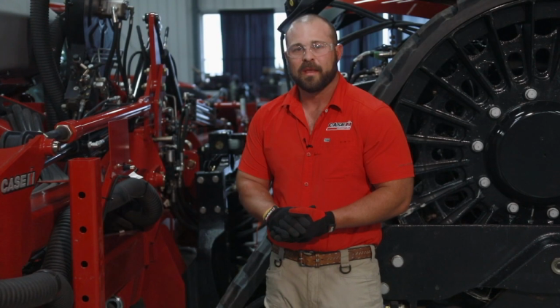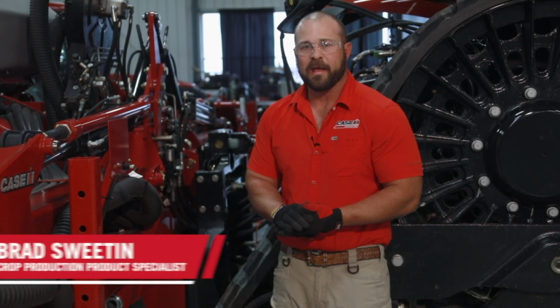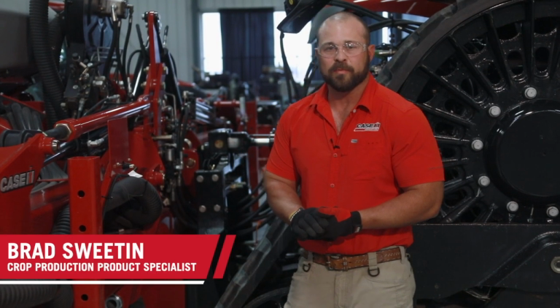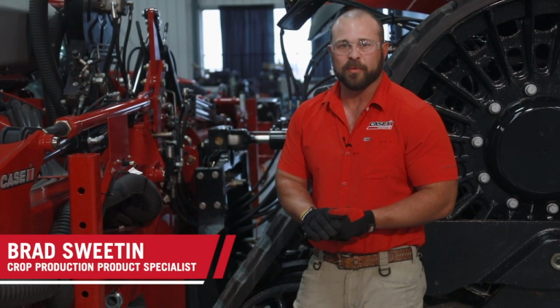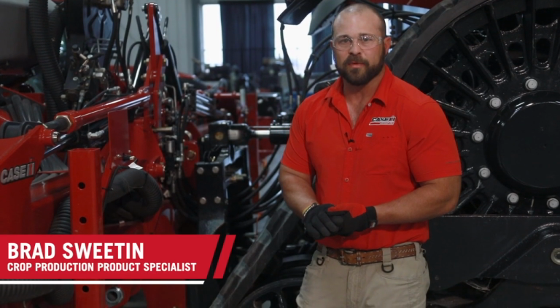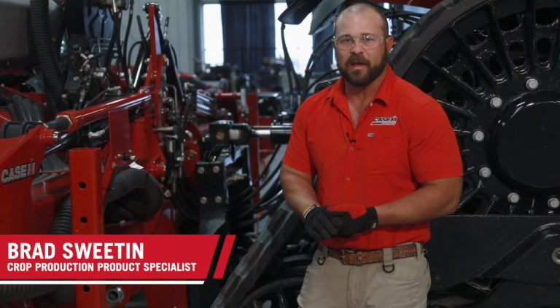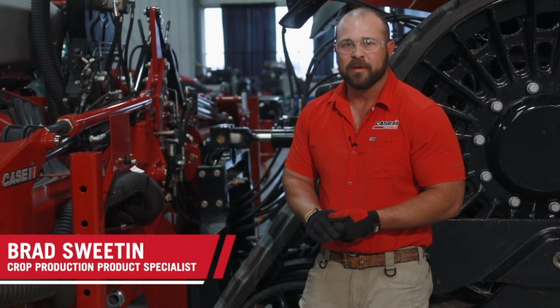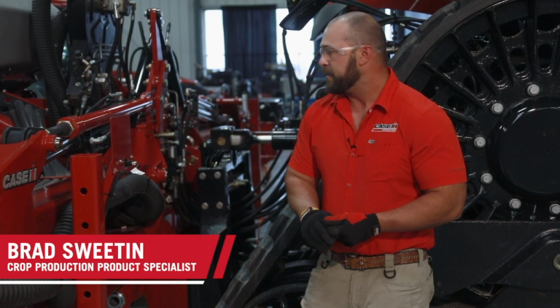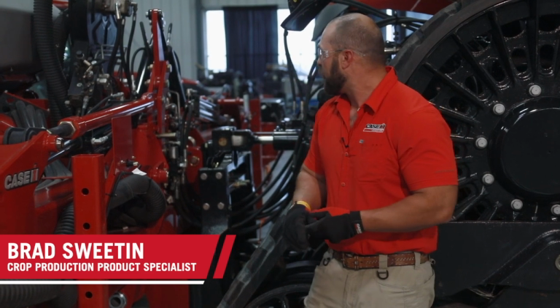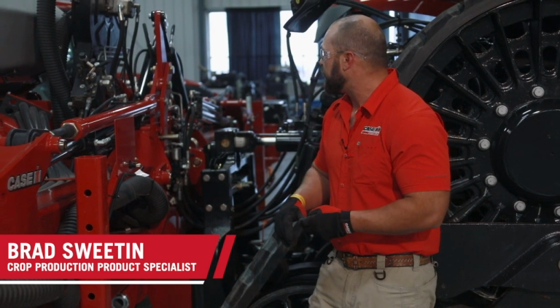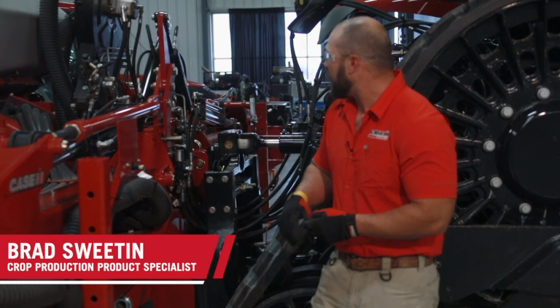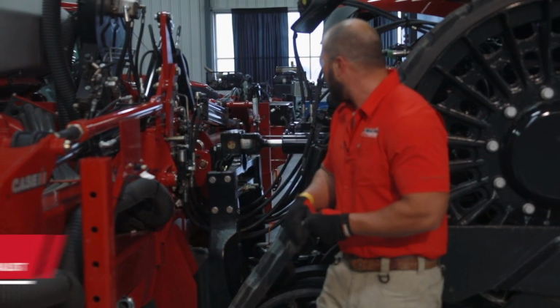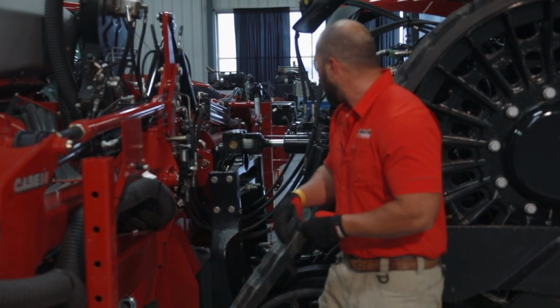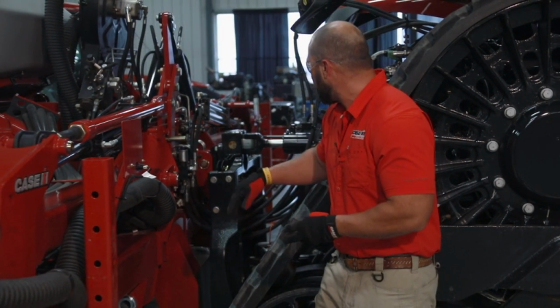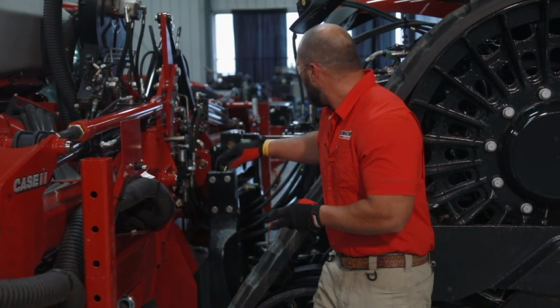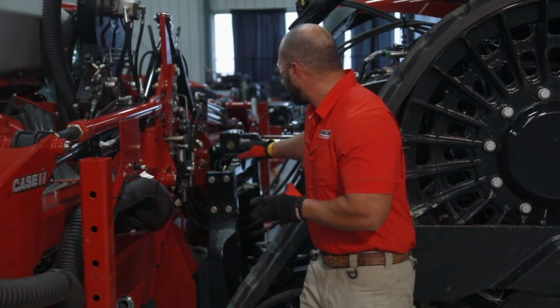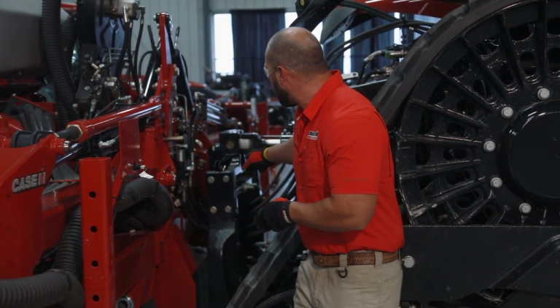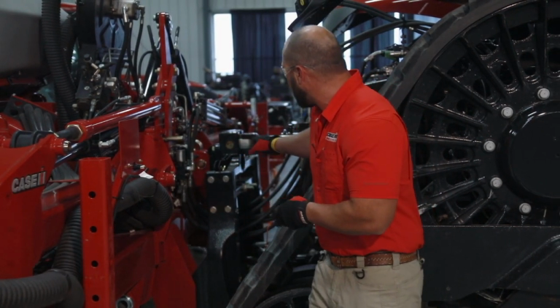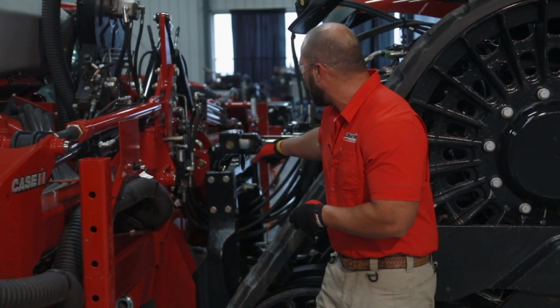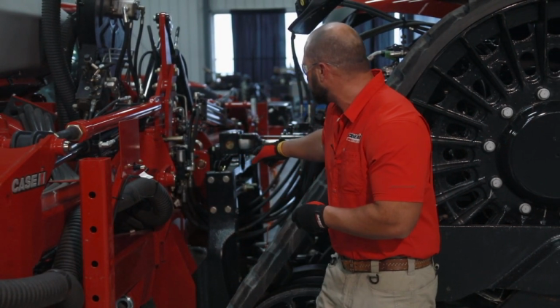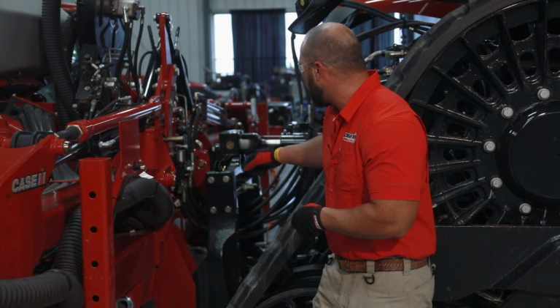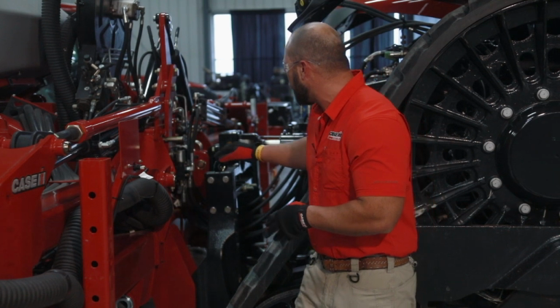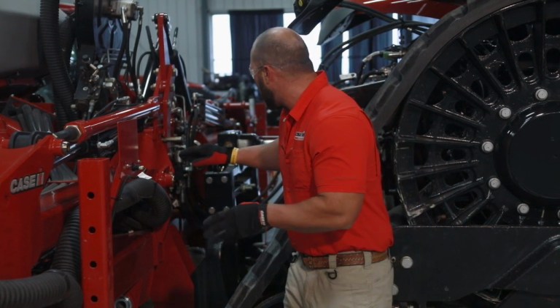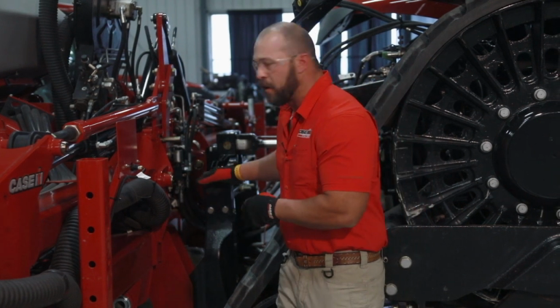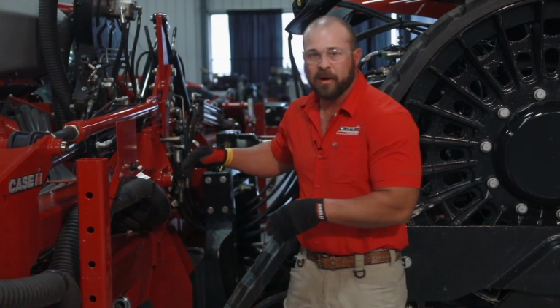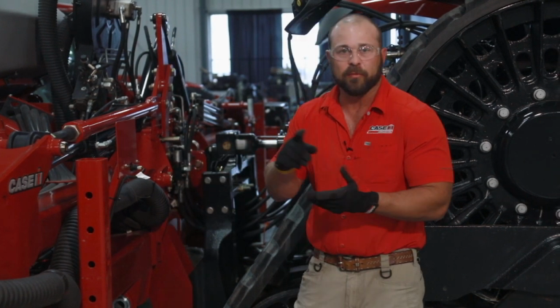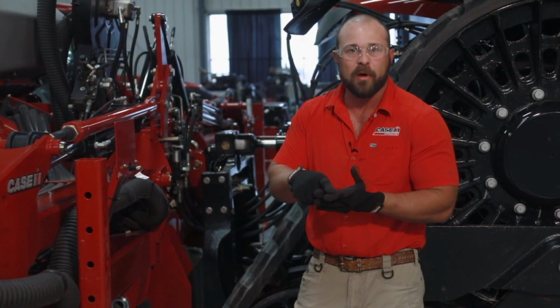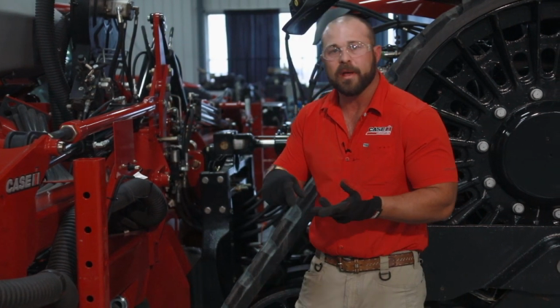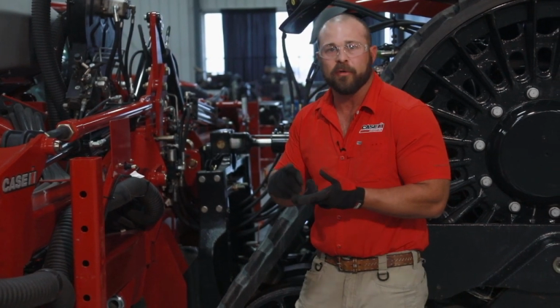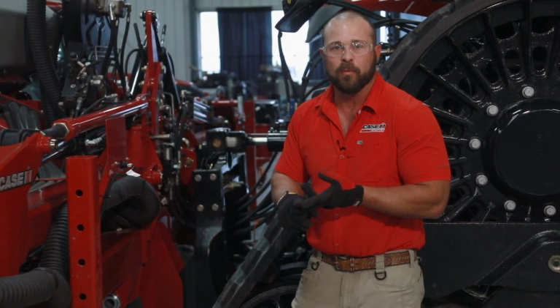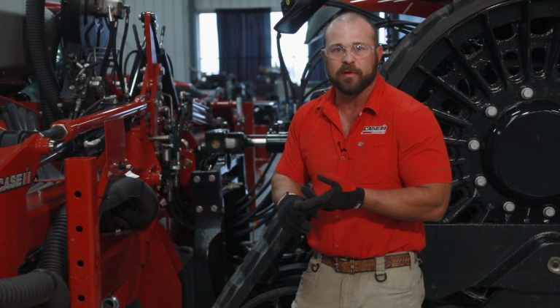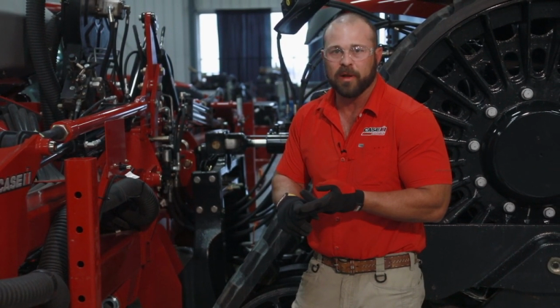Hi guys, this is Brad Sweeten with Case IH and today we're going to be talking about the requirements for our hitch hookup and how to control our planter in both road mode and also when we're in the field planting.